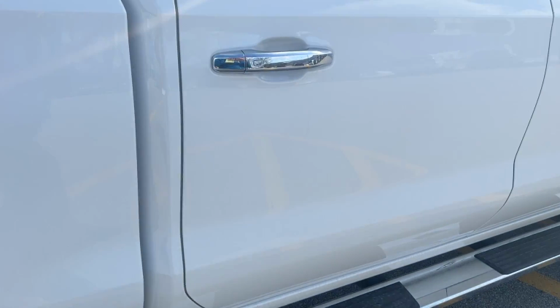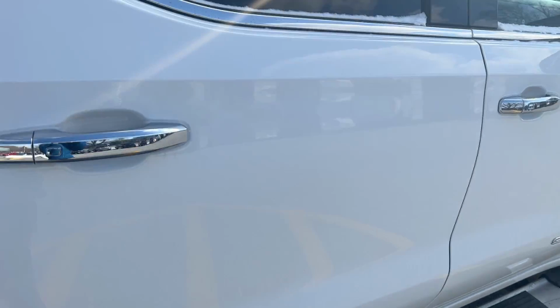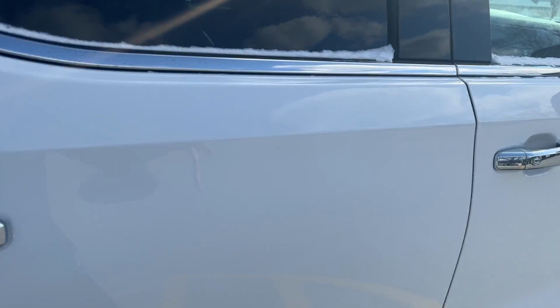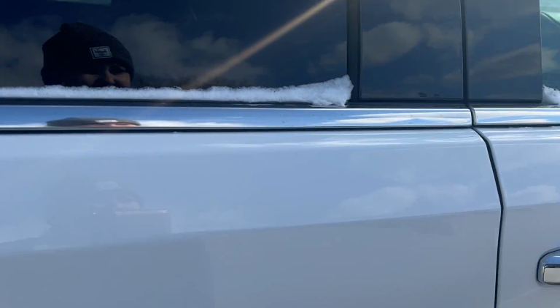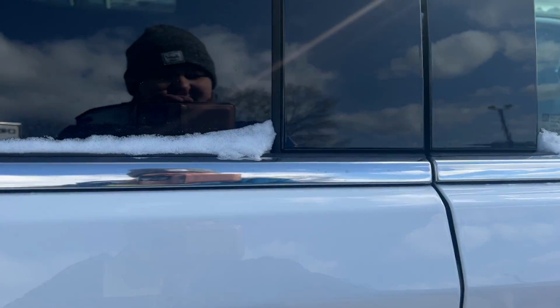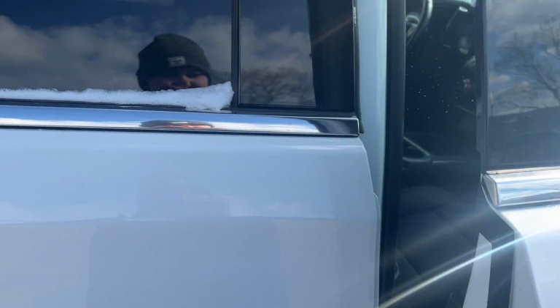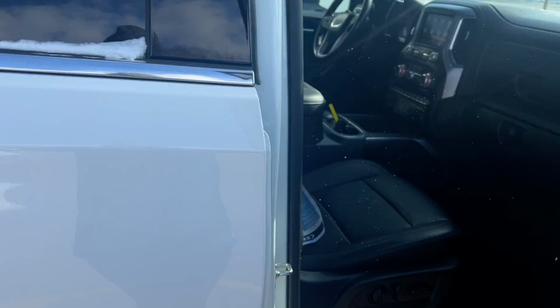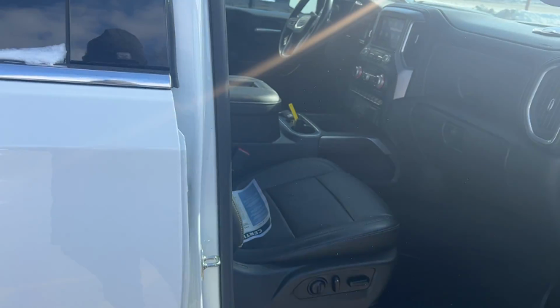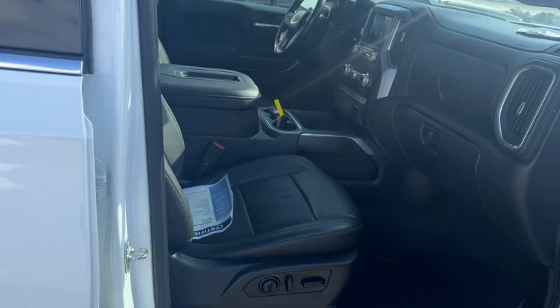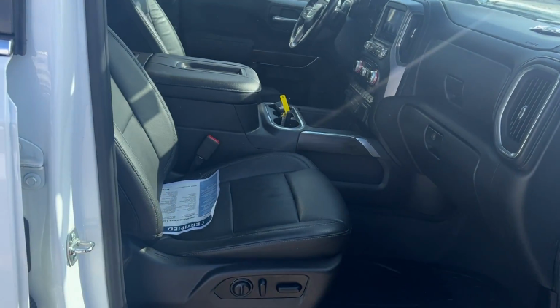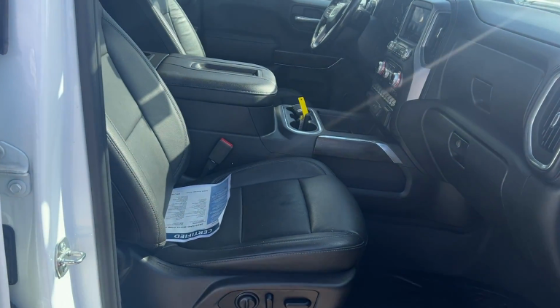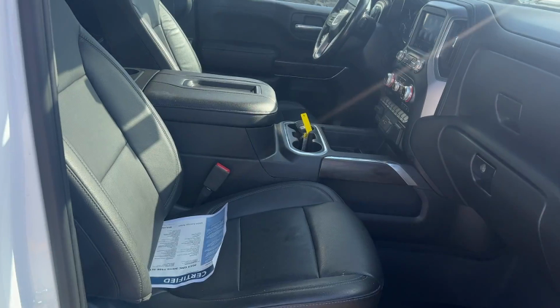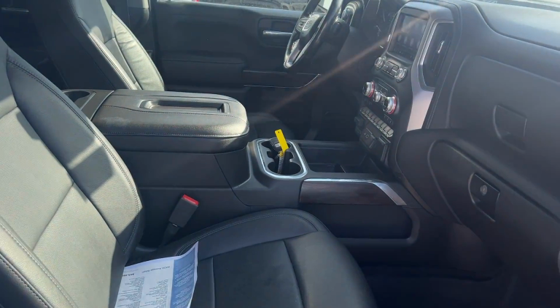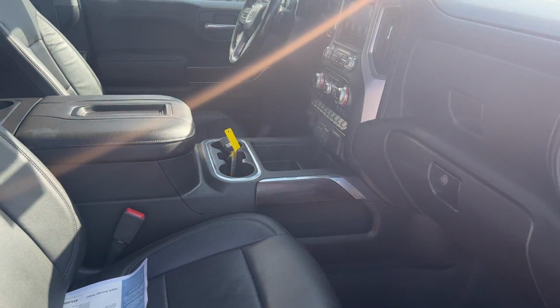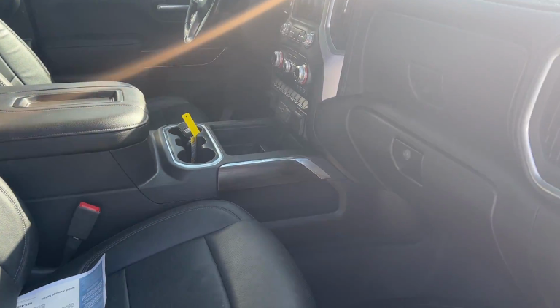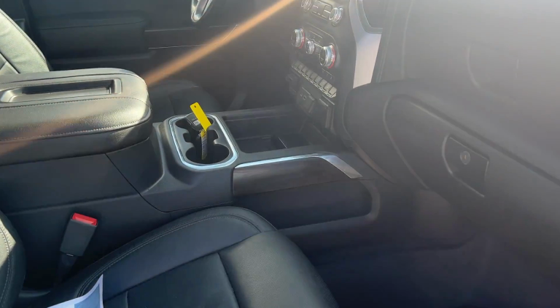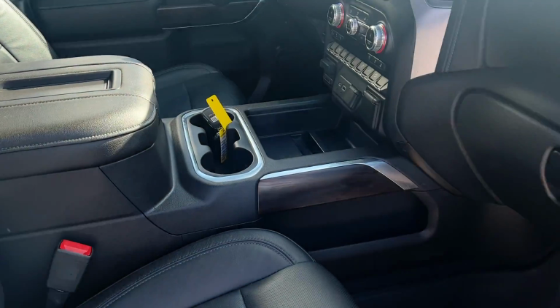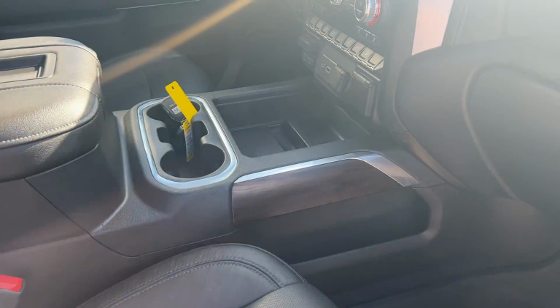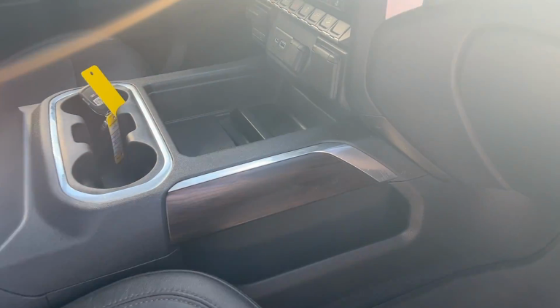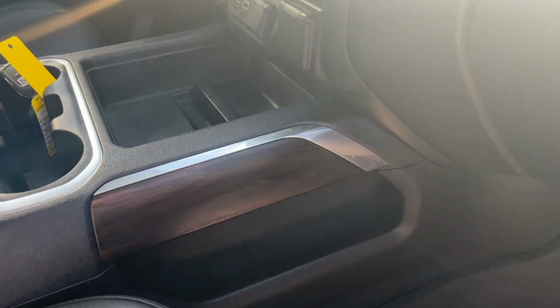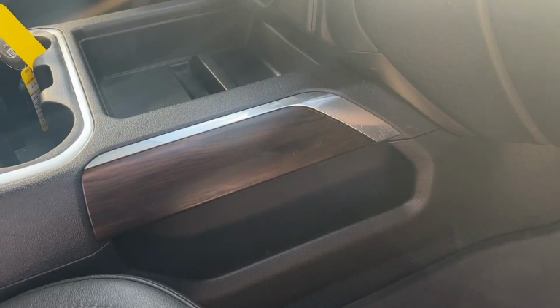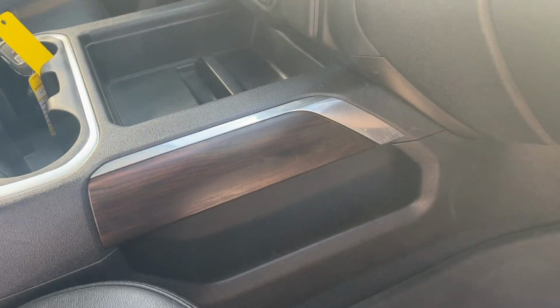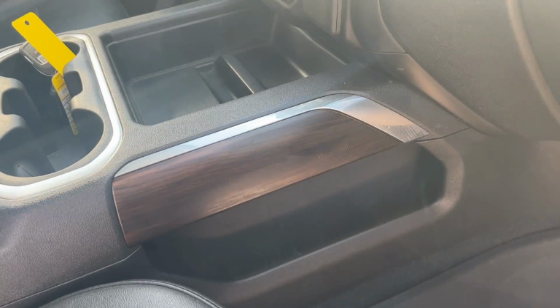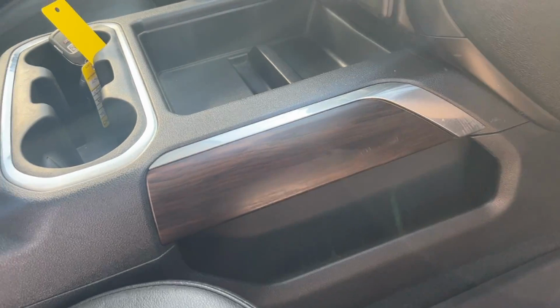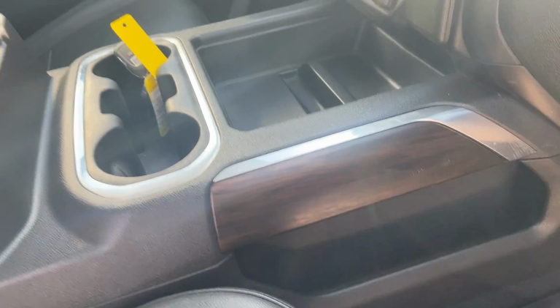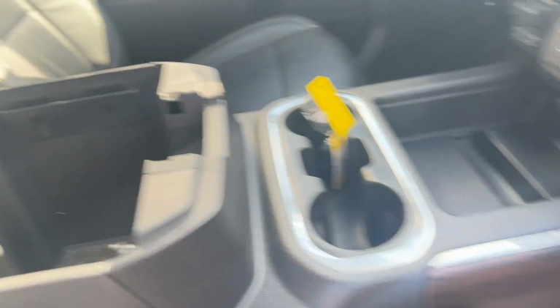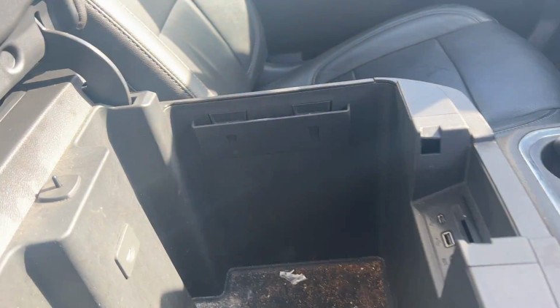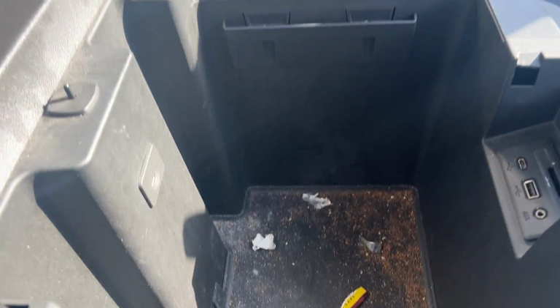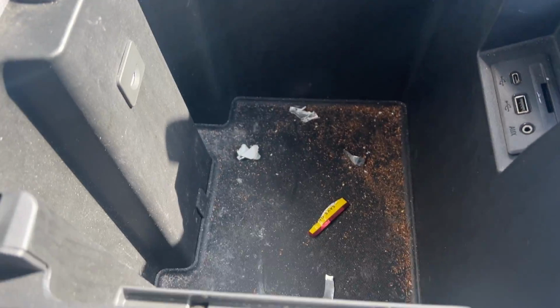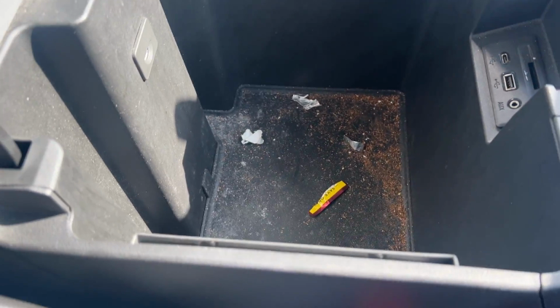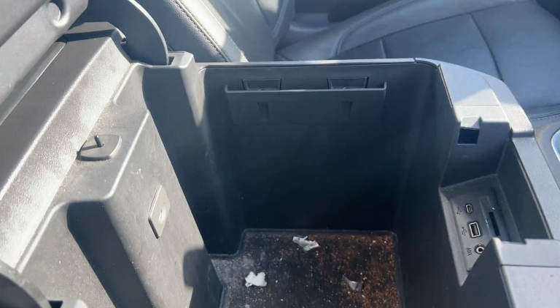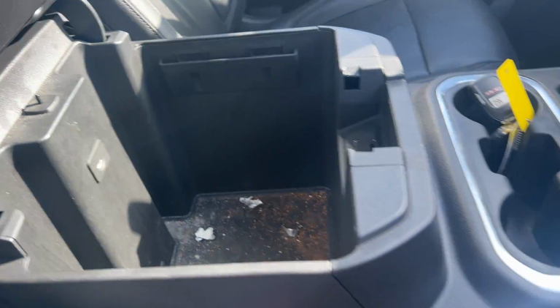Taking a look inside the passenger side — all this space. It has a huge center console with lots of storage space.